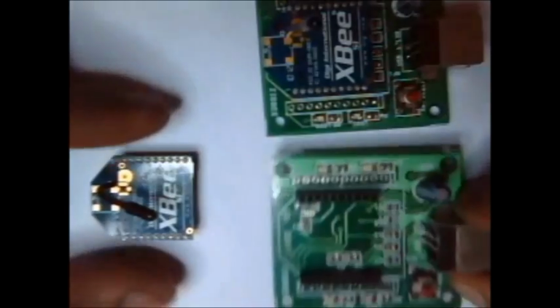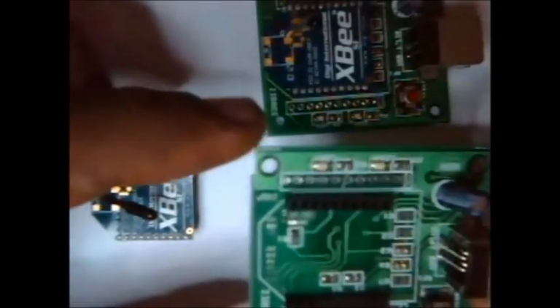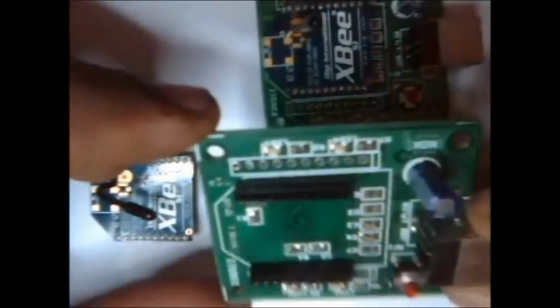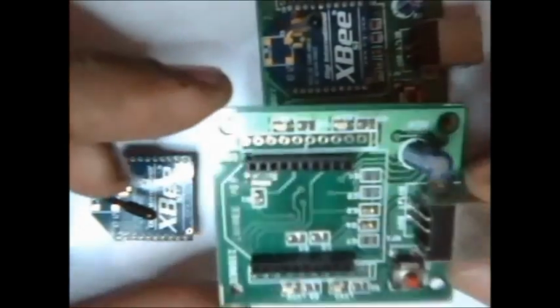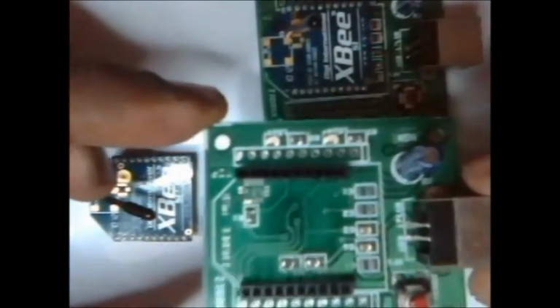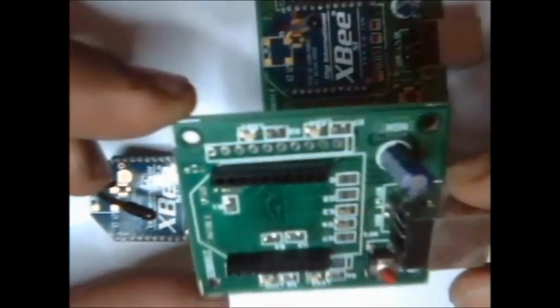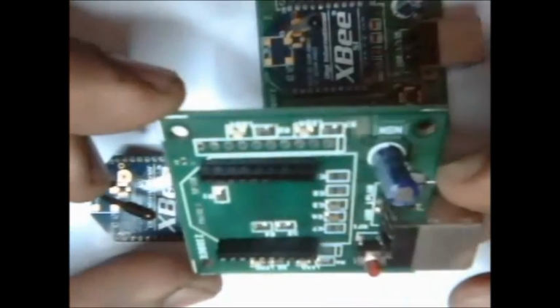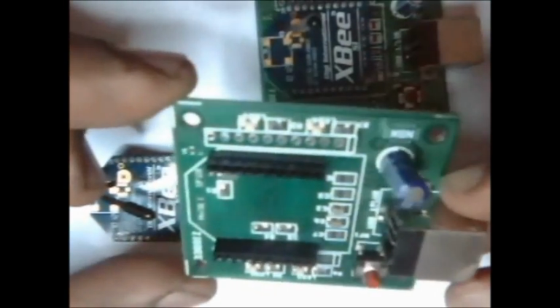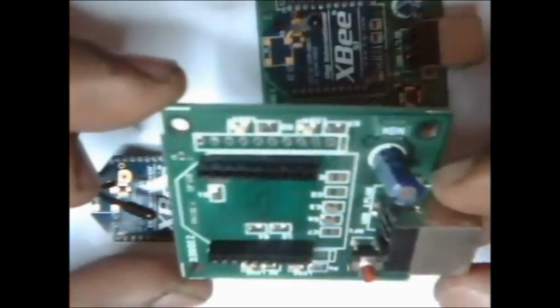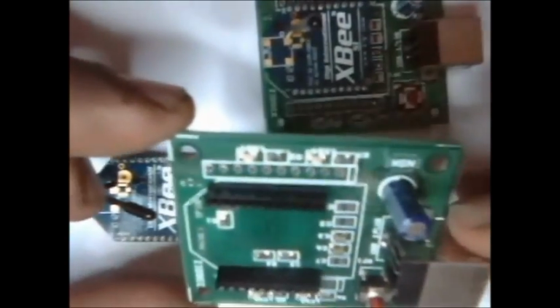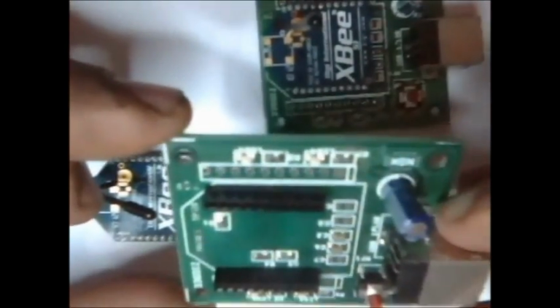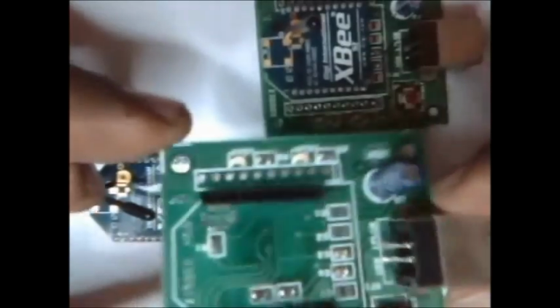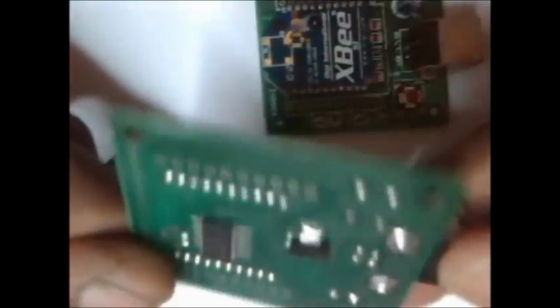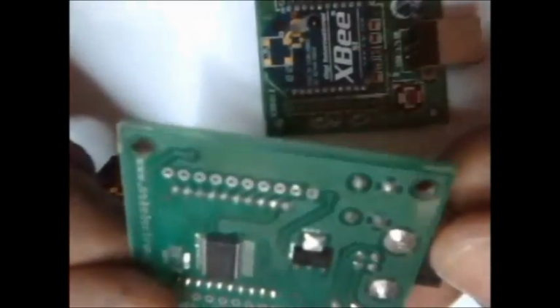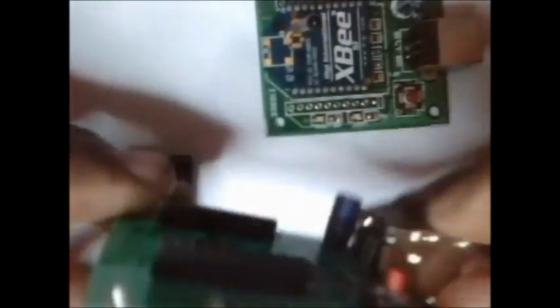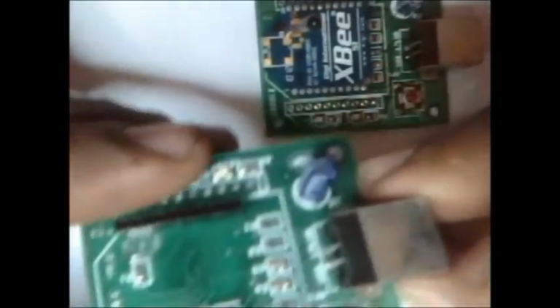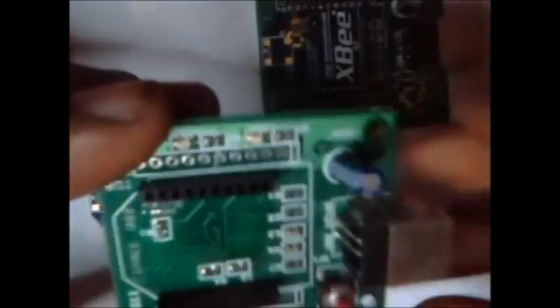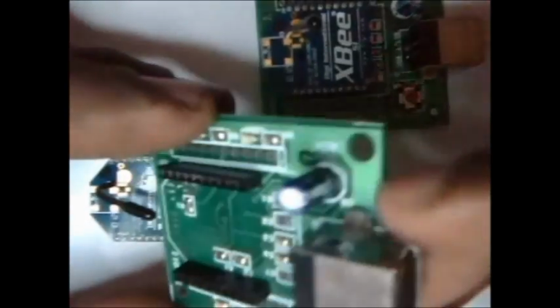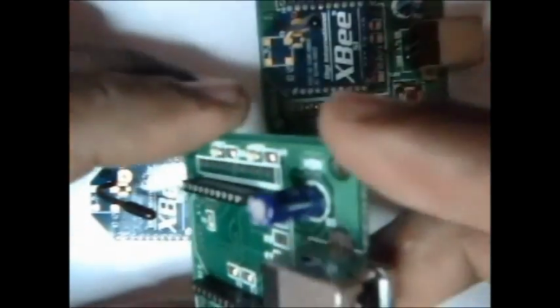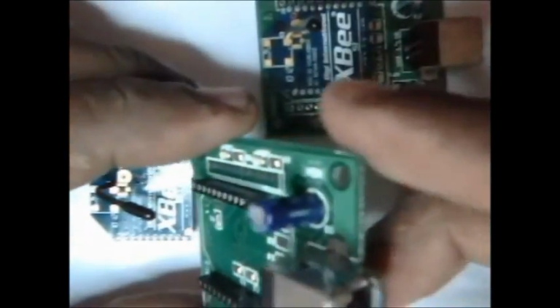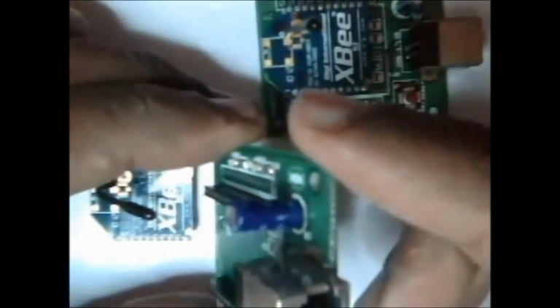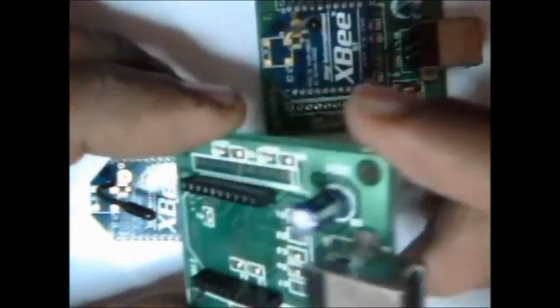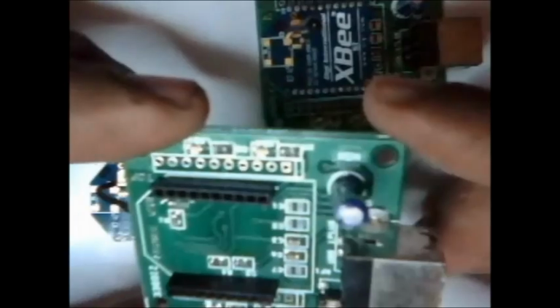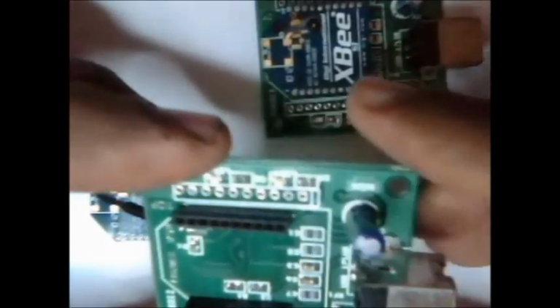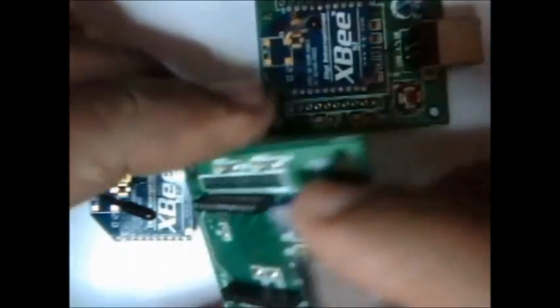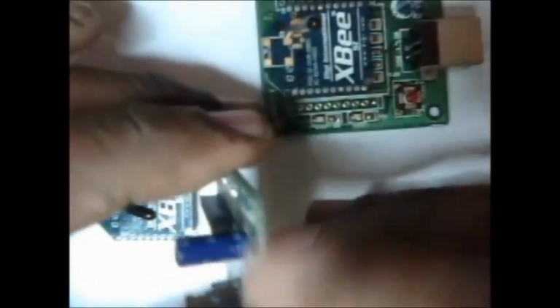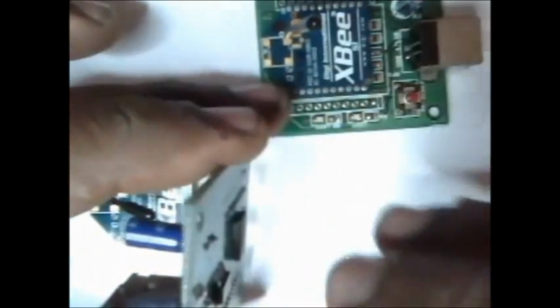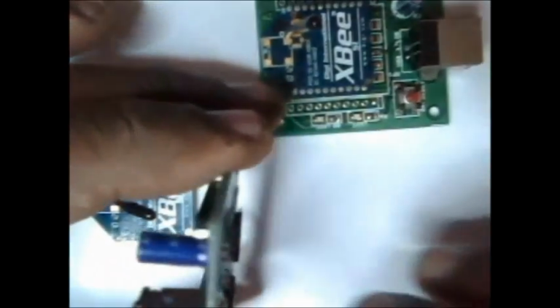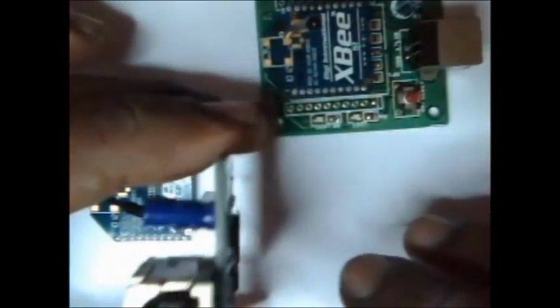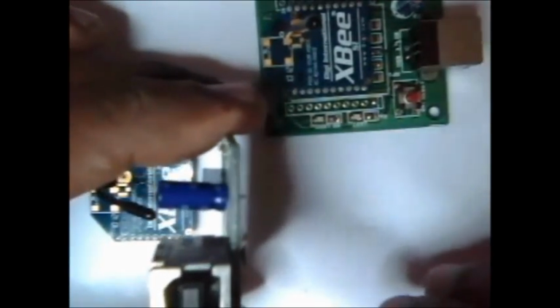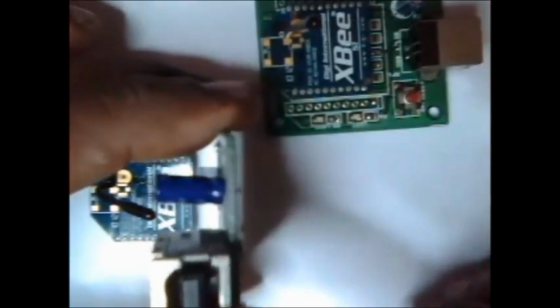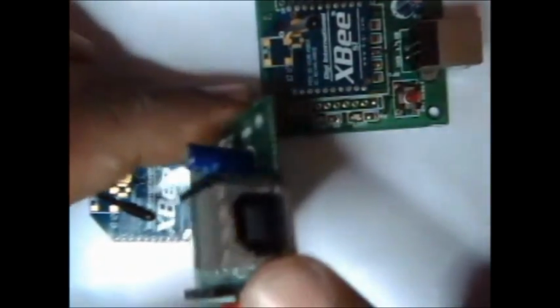We are going to use this USB dongle. This is the breakout board made by NSK Electronics Bangalore. This doesn't need any external power source — only the USB connector is needed.